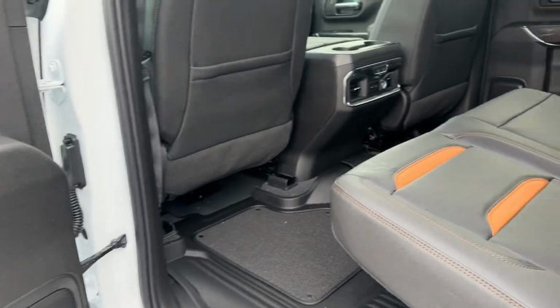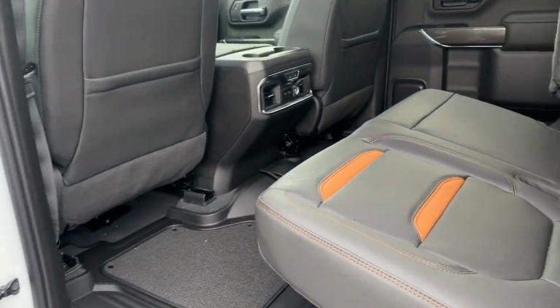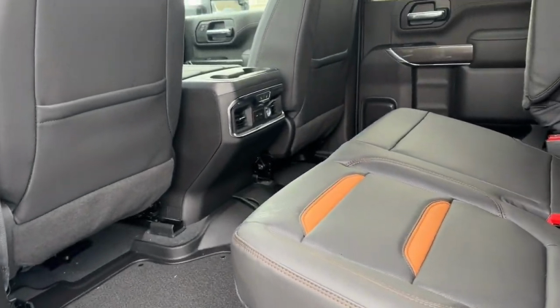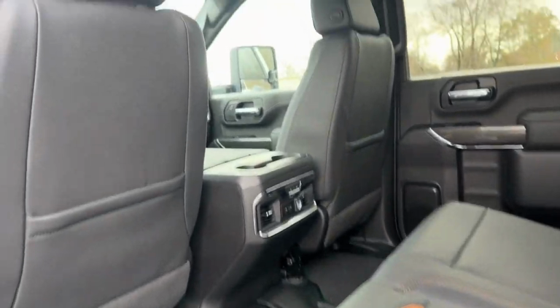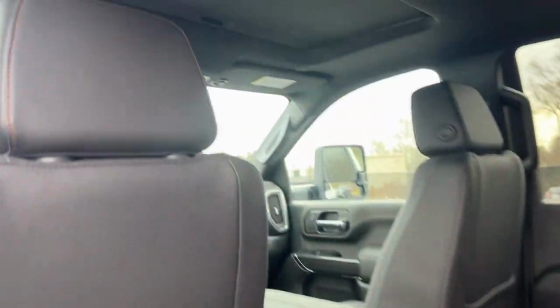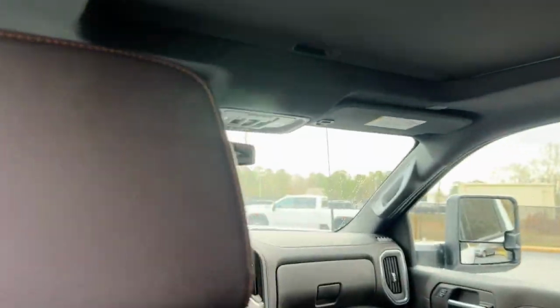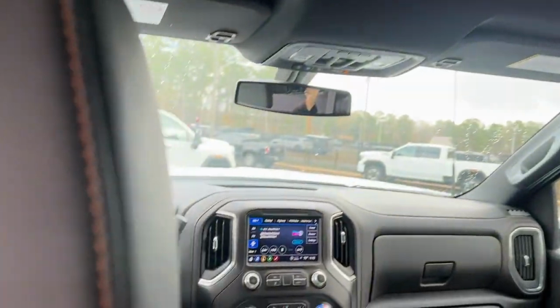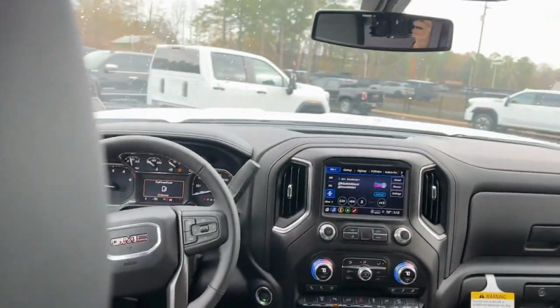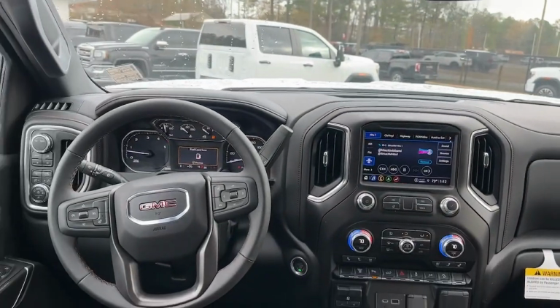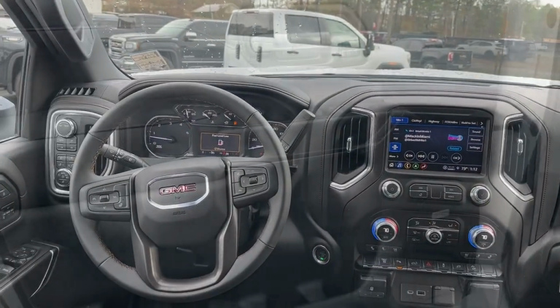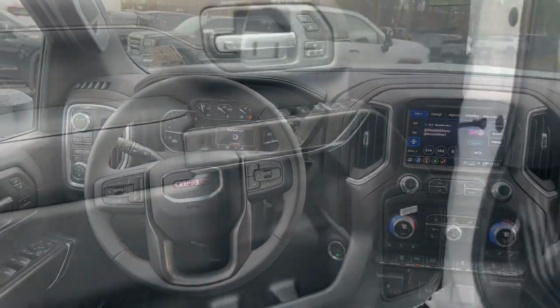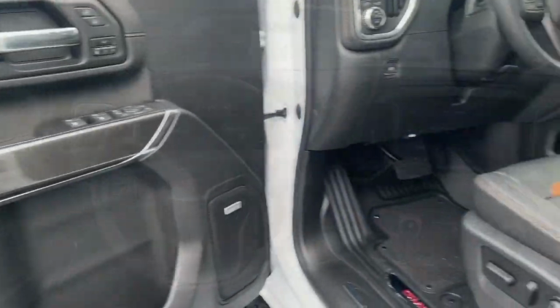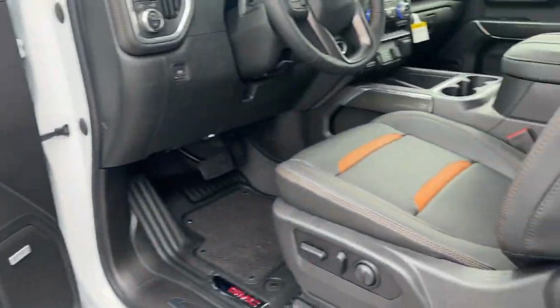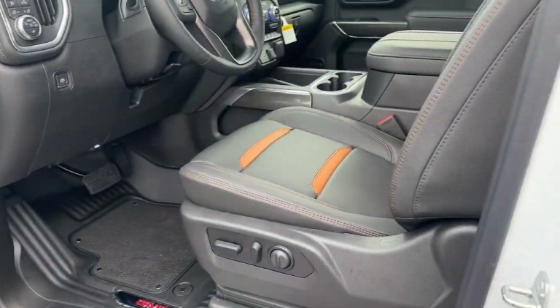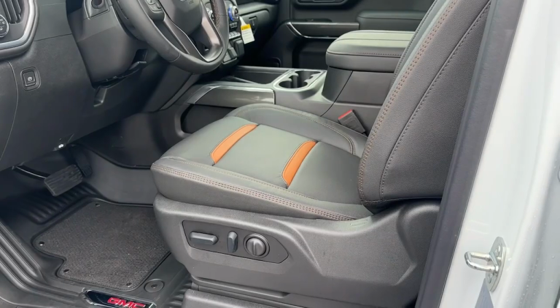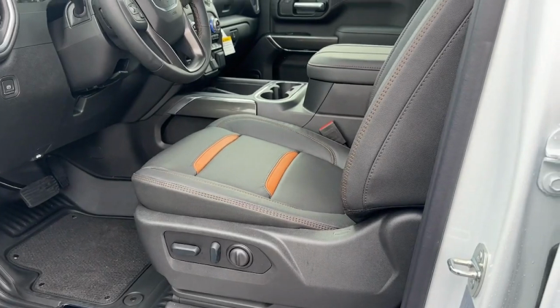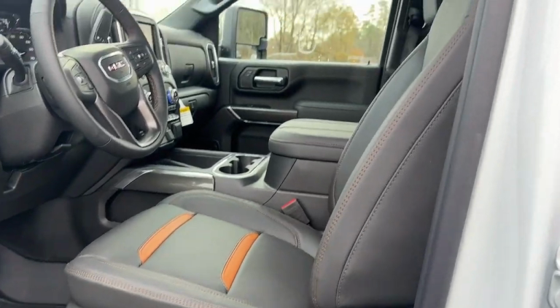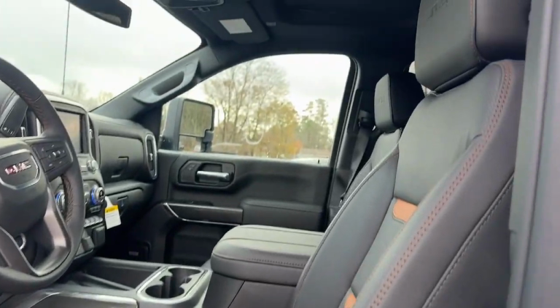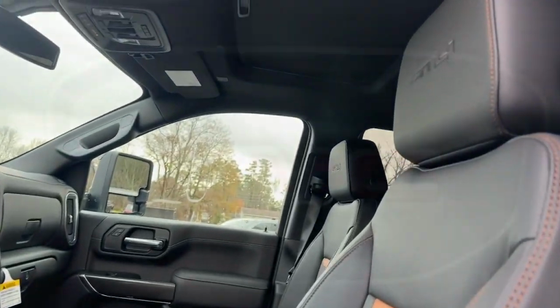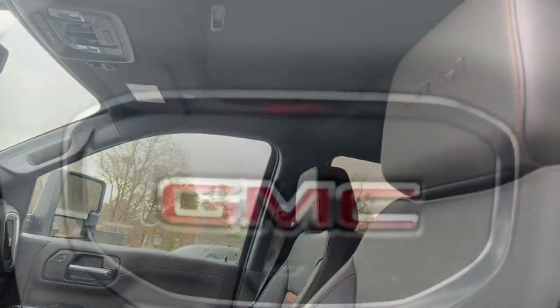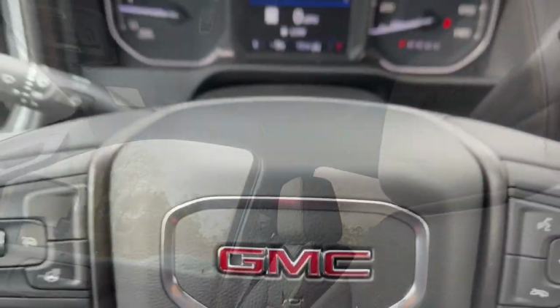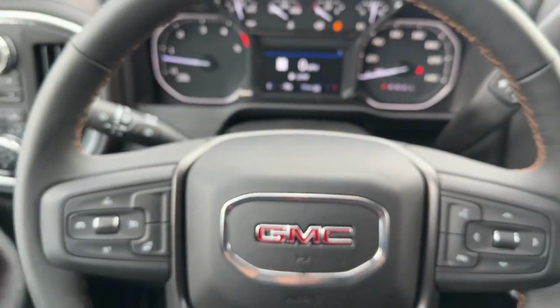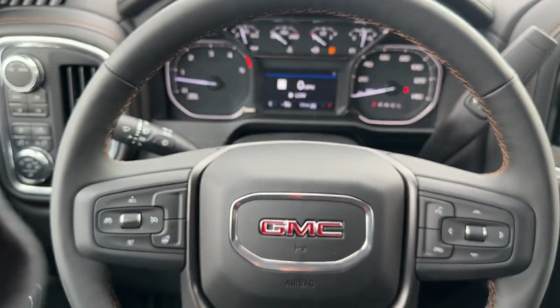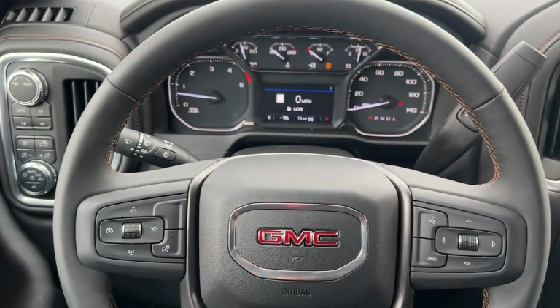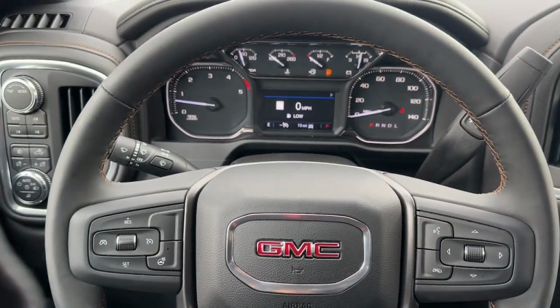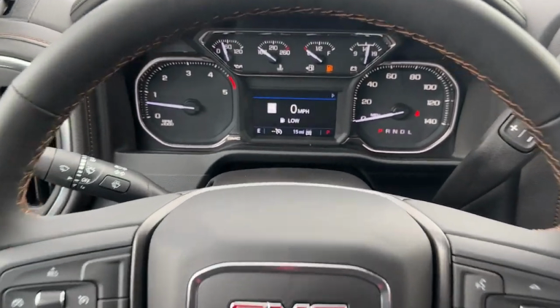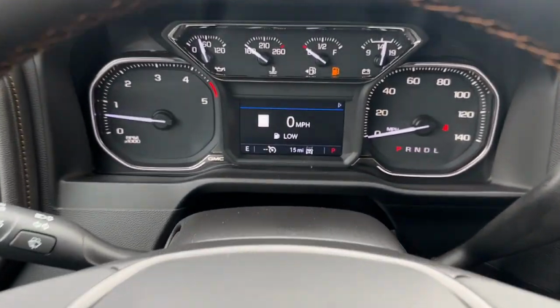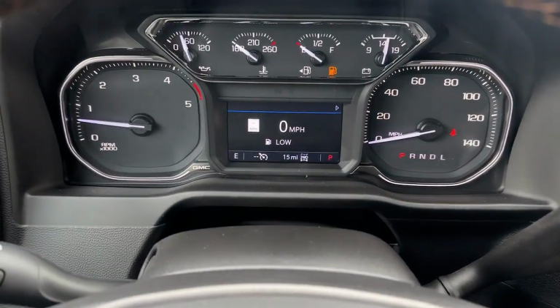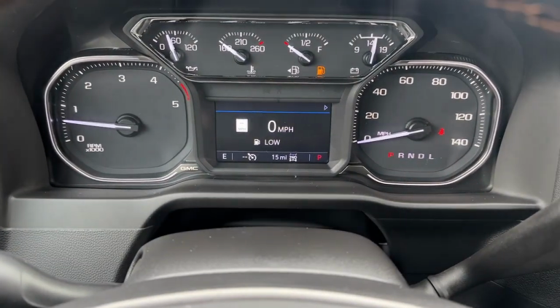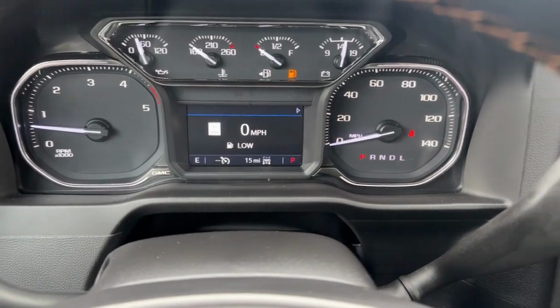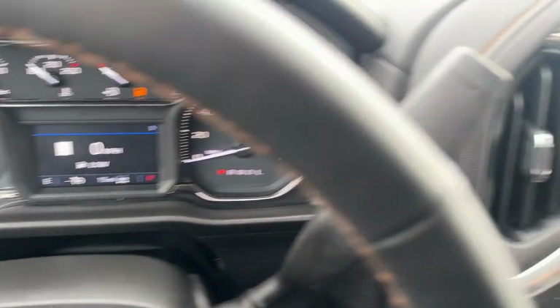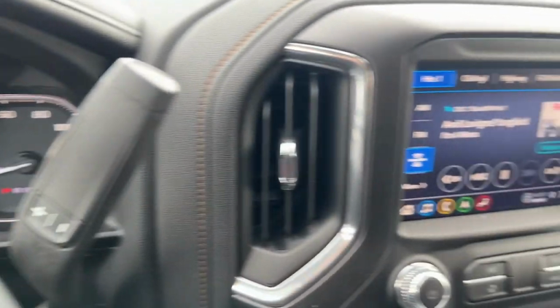Super strength meets serene comfort in this hard-working Sierra HD. See for yourself when you take it out for a test drive. Our professional staff looks forward to giving you excellent service.